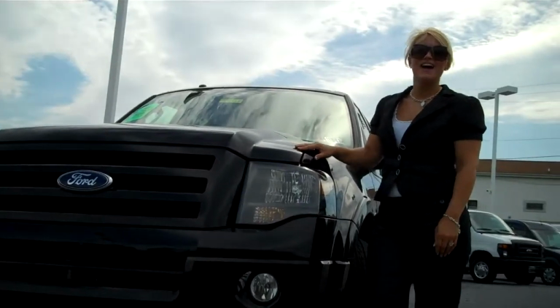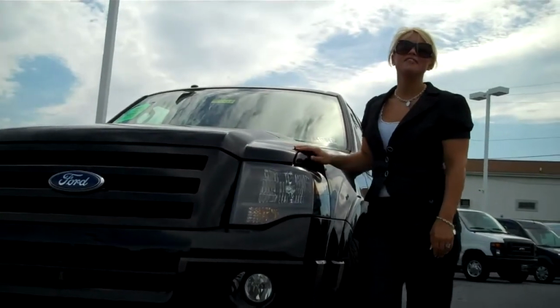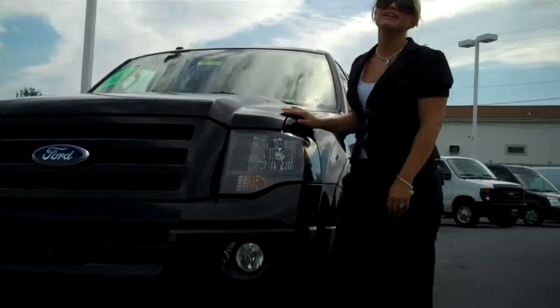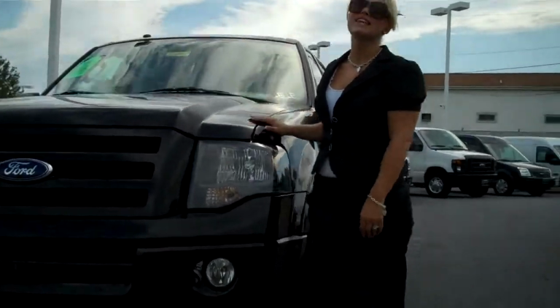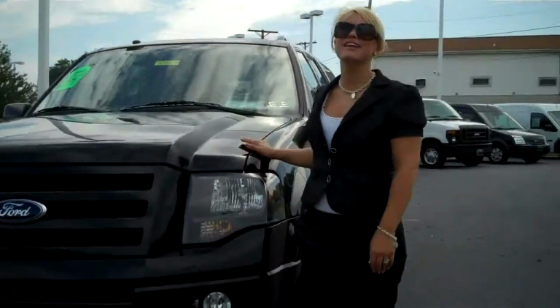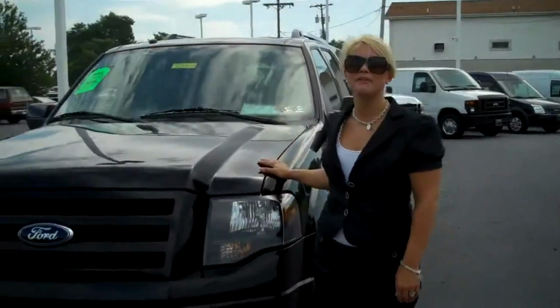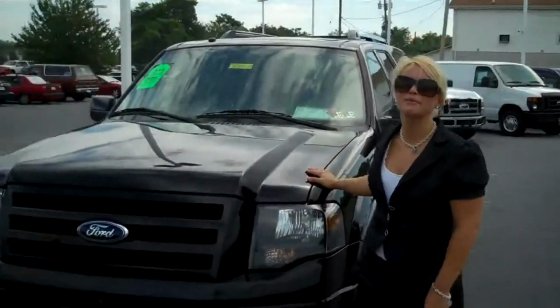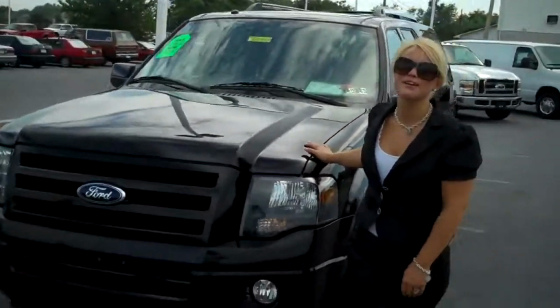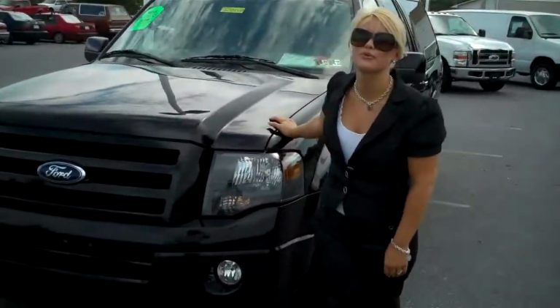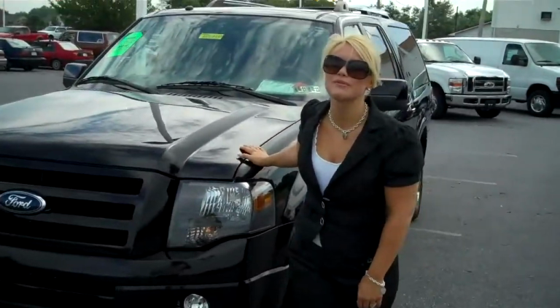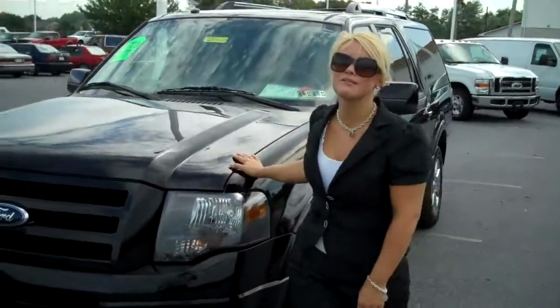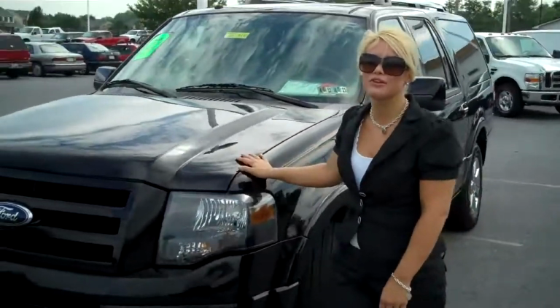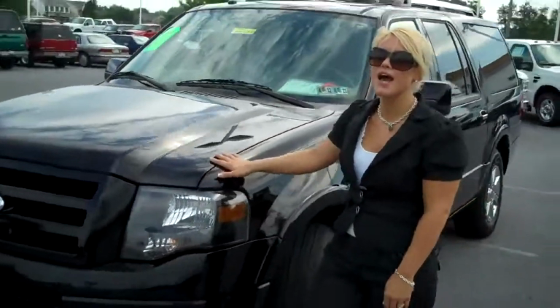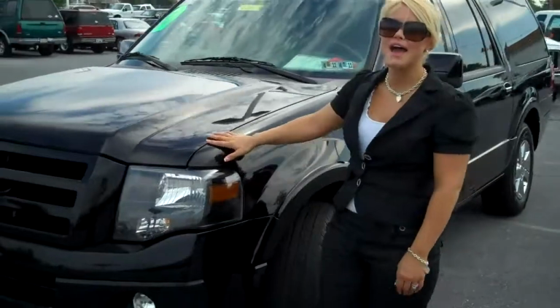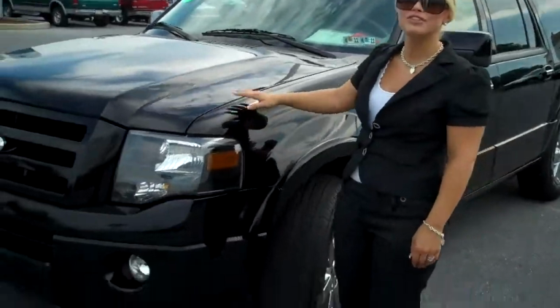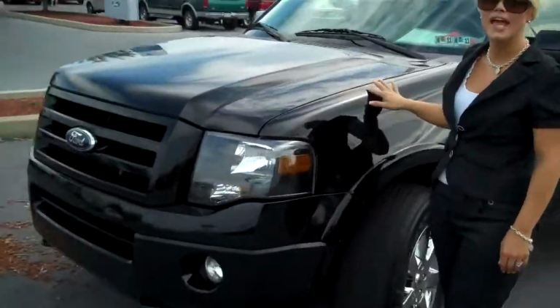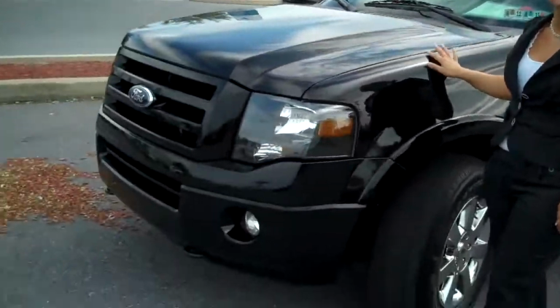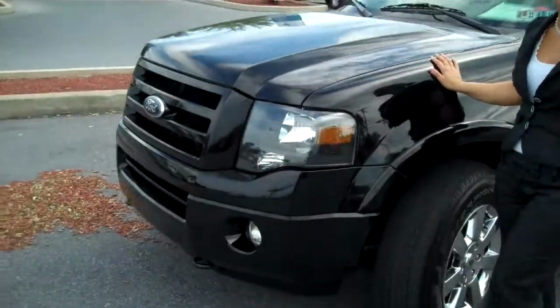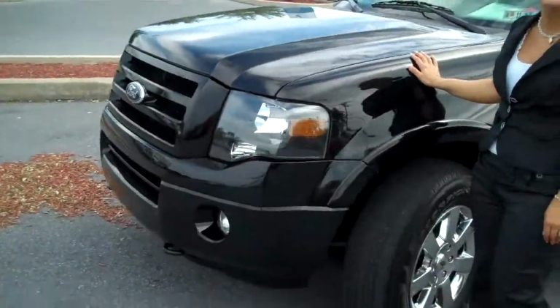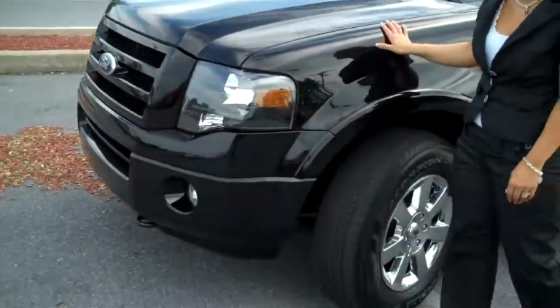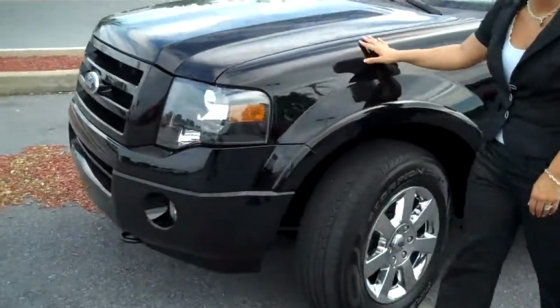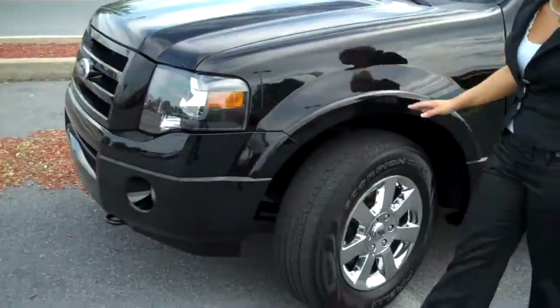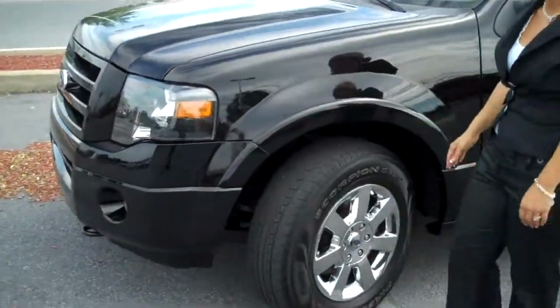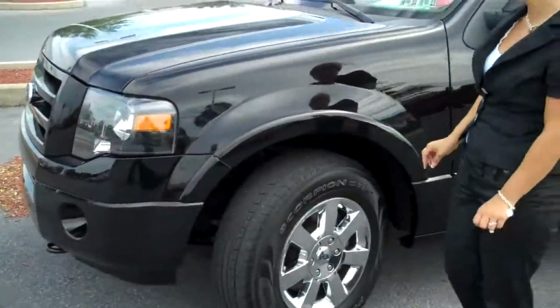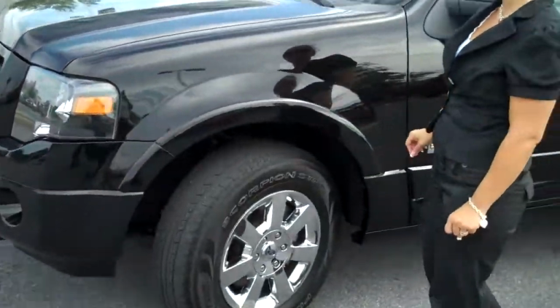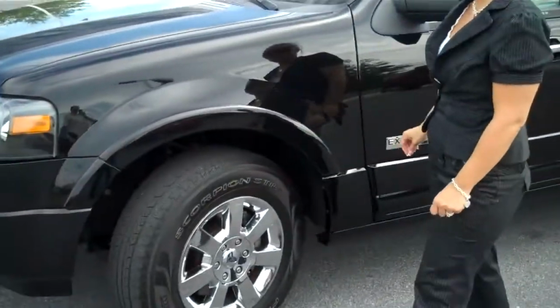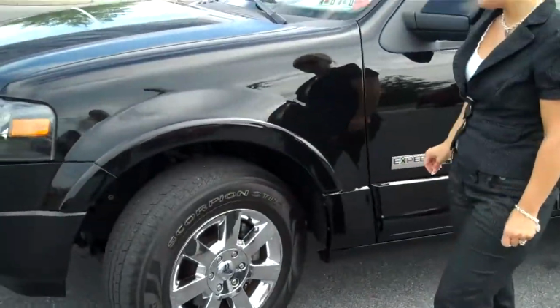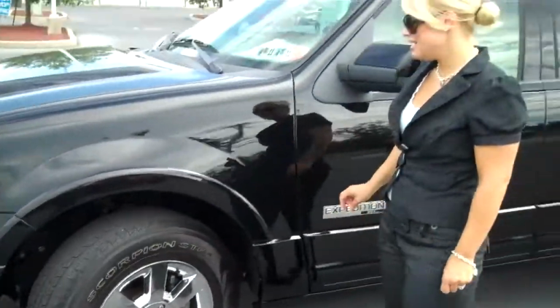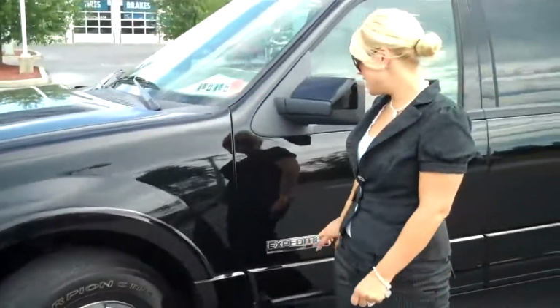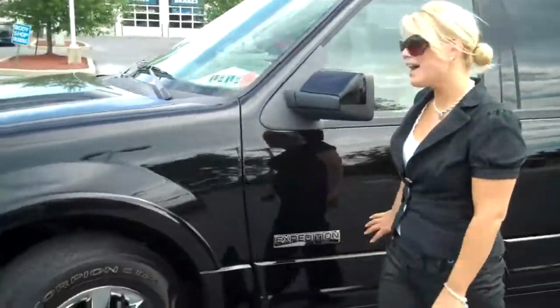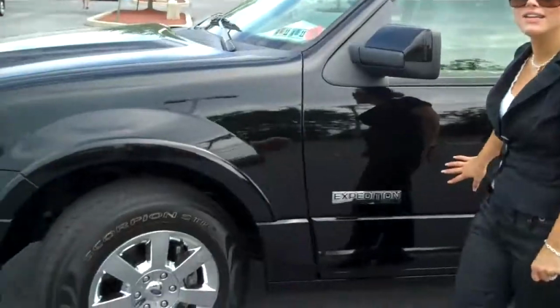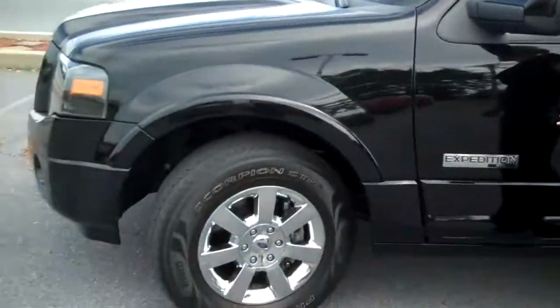Hi everyone, it's Kate here again with Meguiar's Ford Lincoln Mercury. I have today a 2008 Ford Expedition — it's the EL Edition.